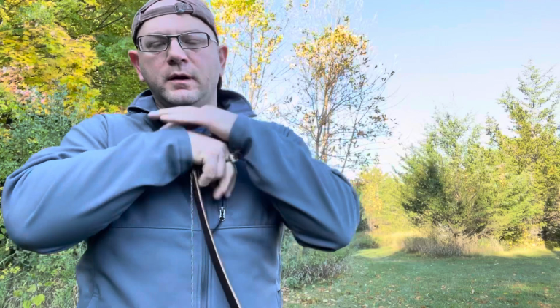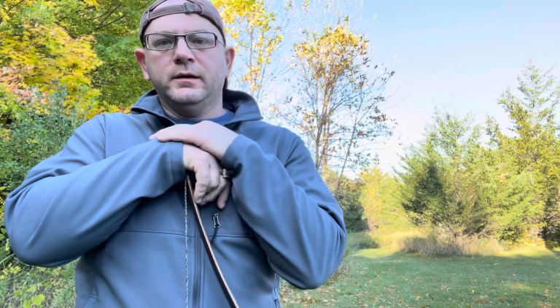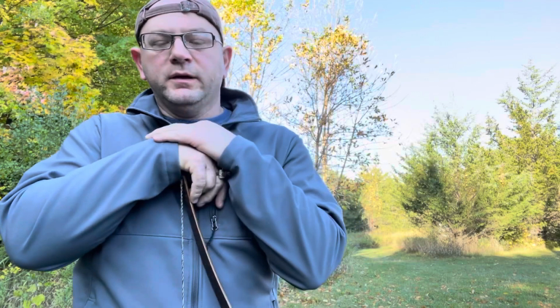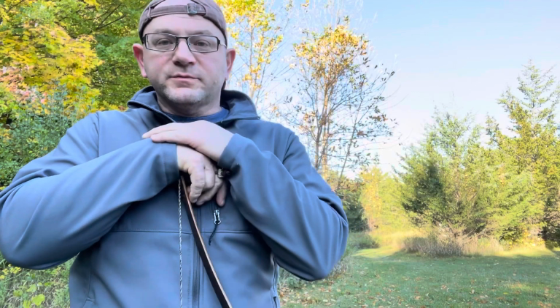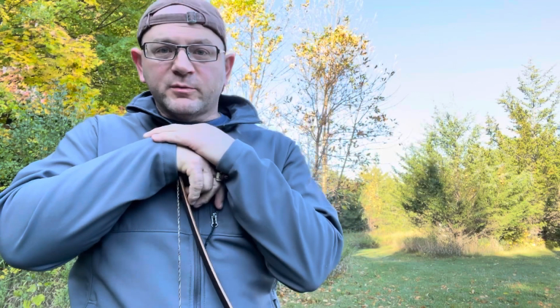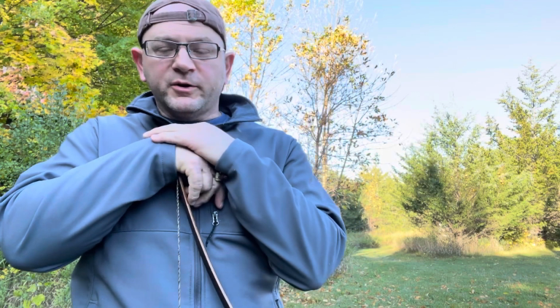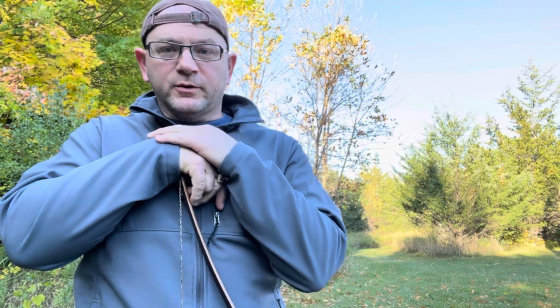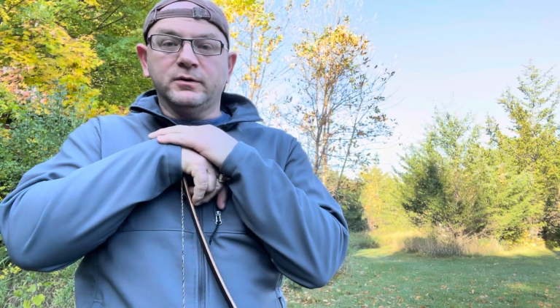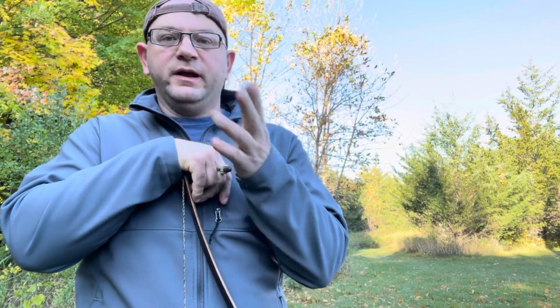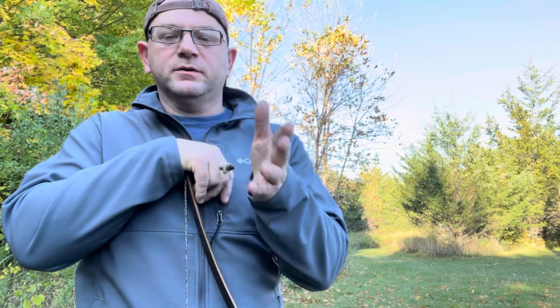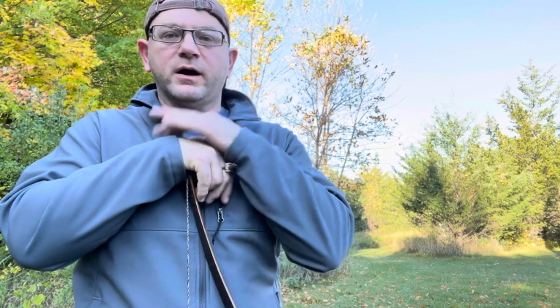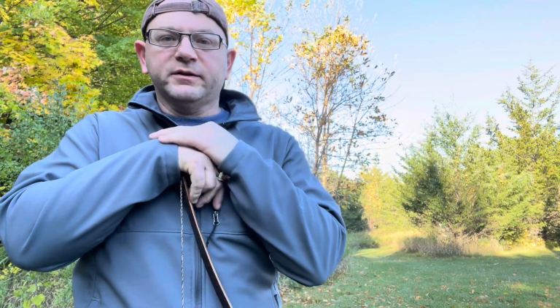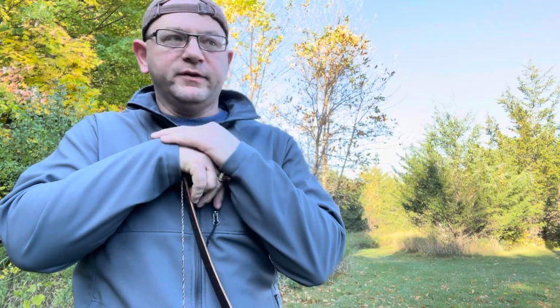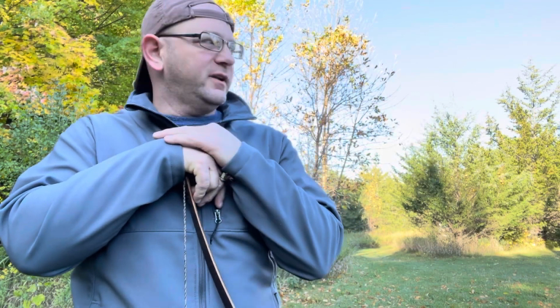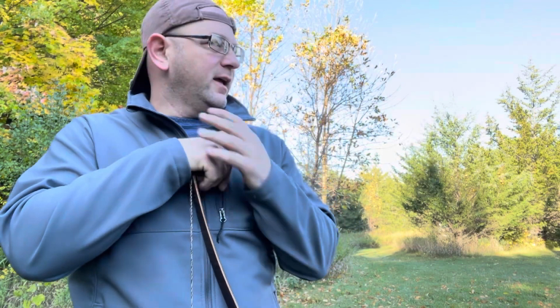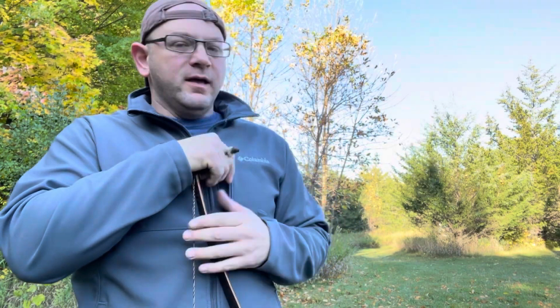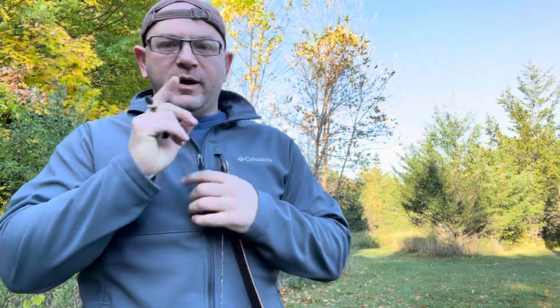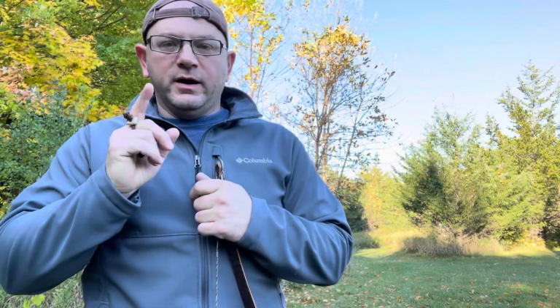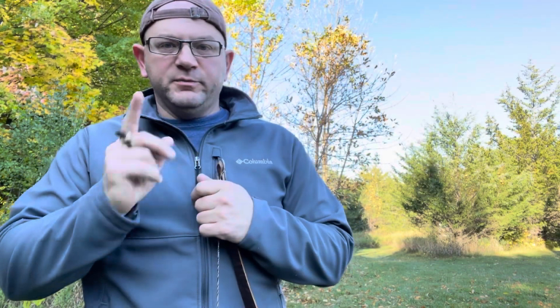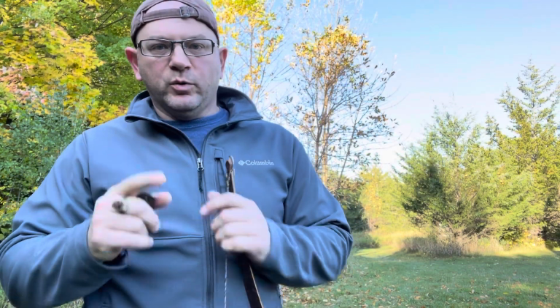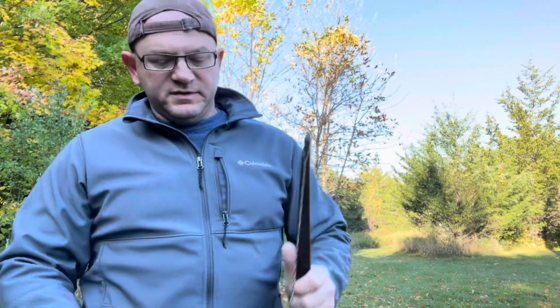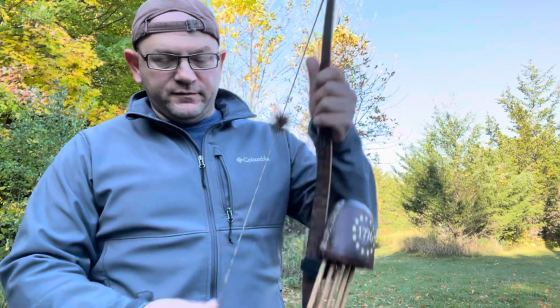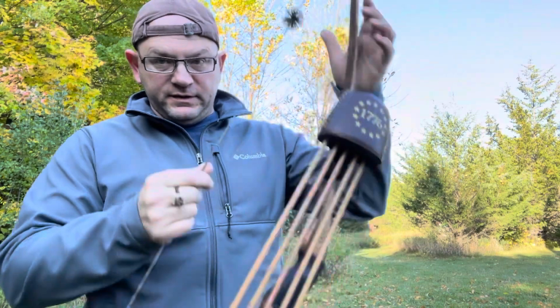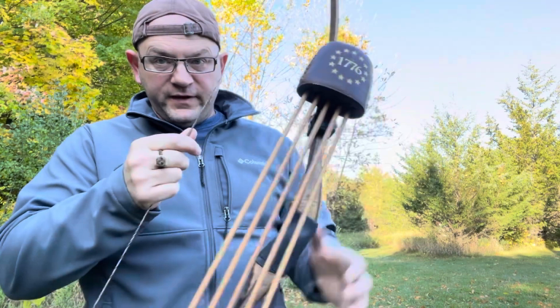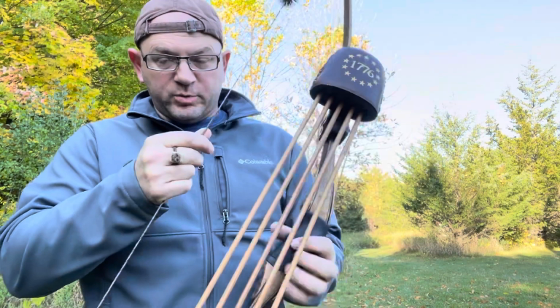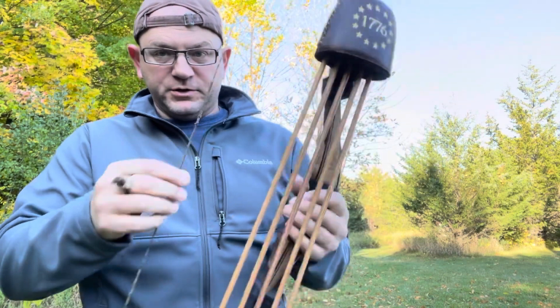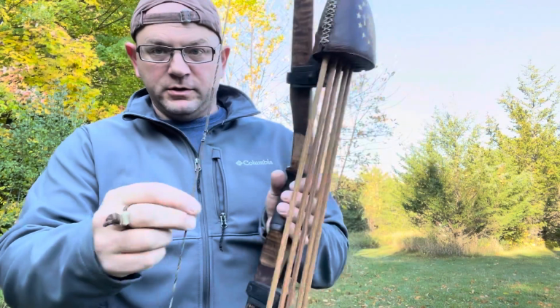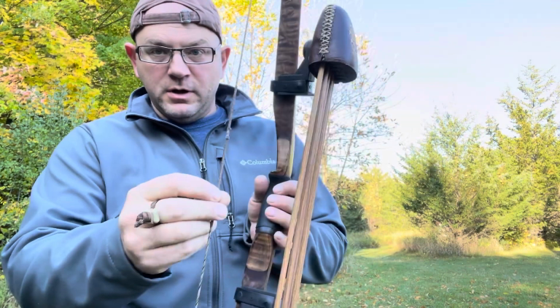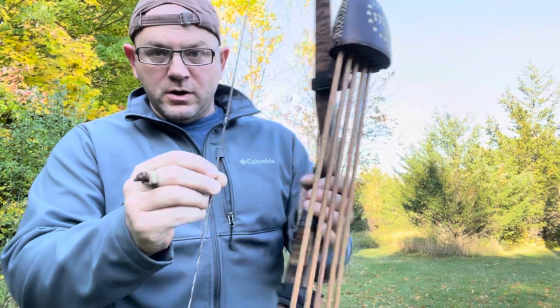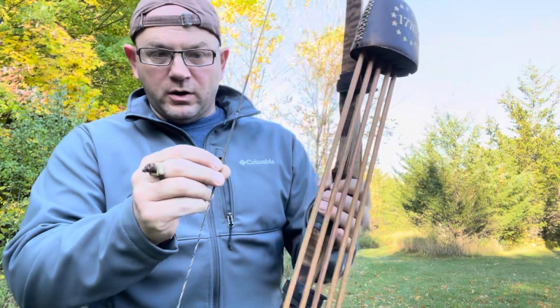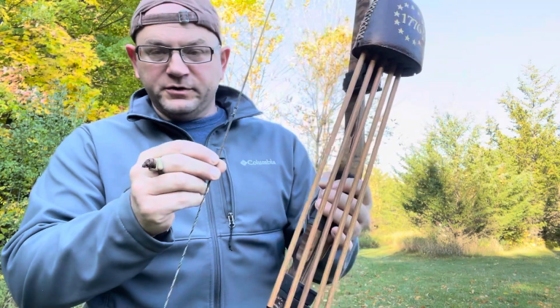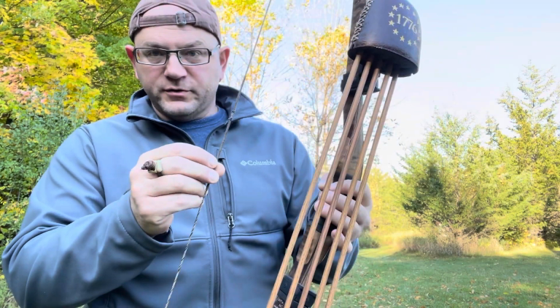Hey guys, welcome to Boning Soul. So, a quick little video today about the importance of finger pressure on your string.